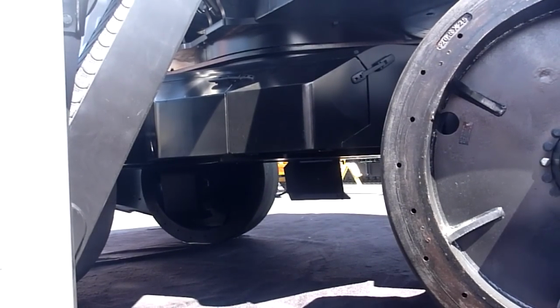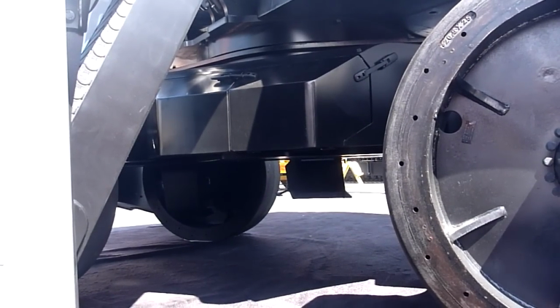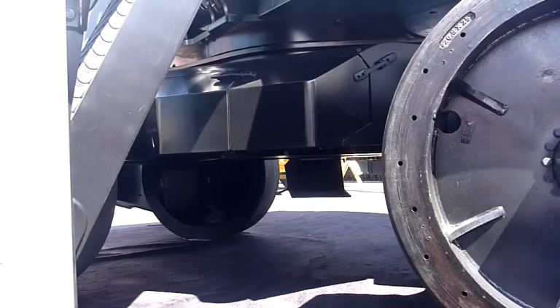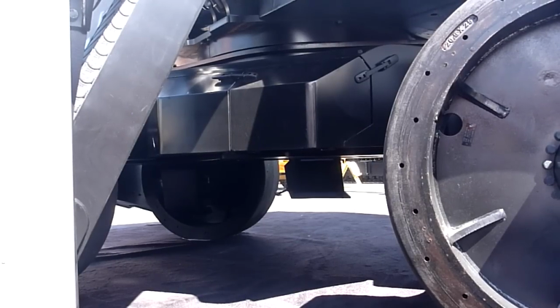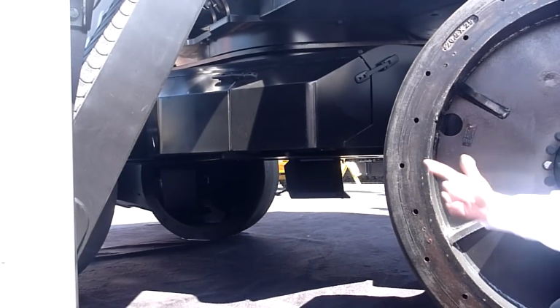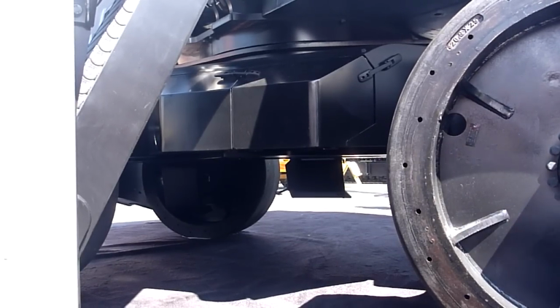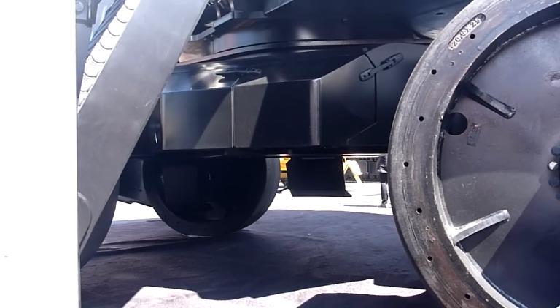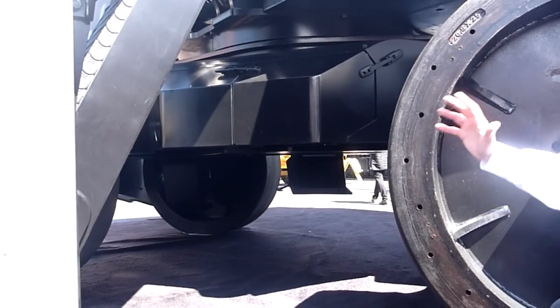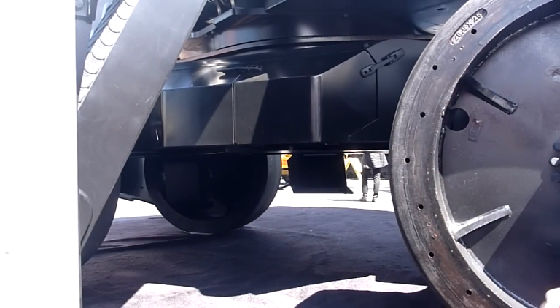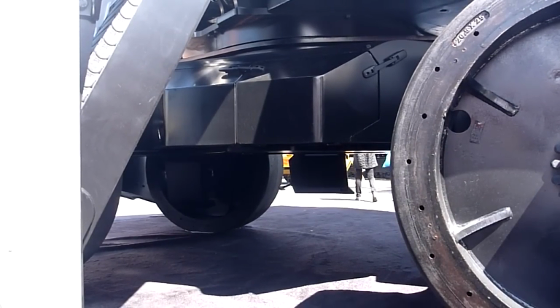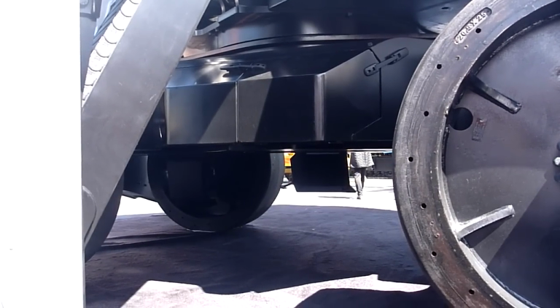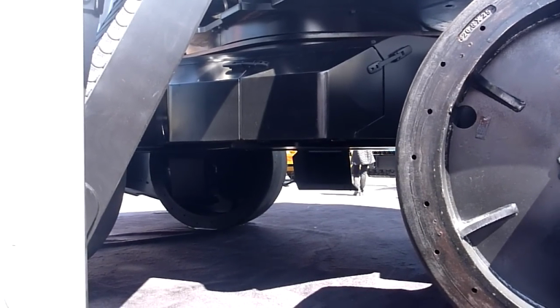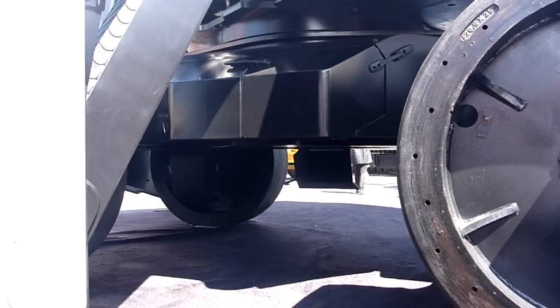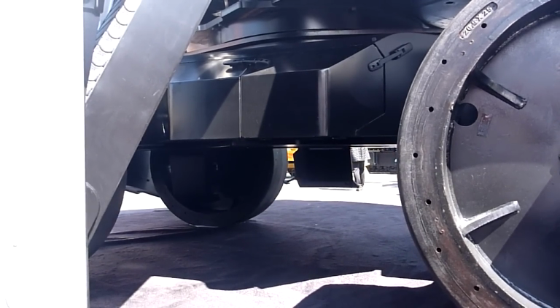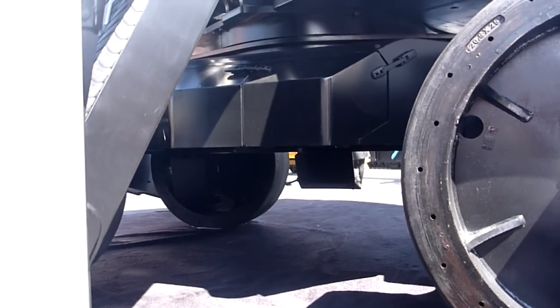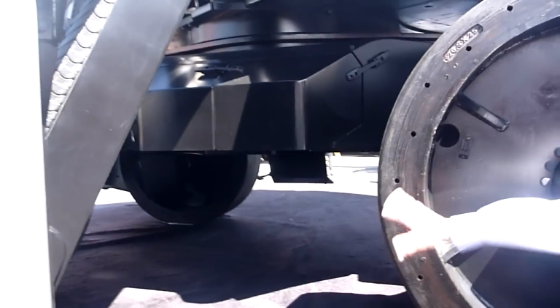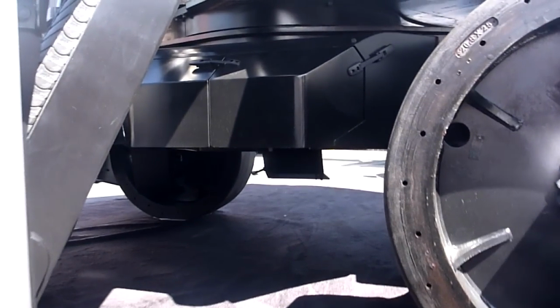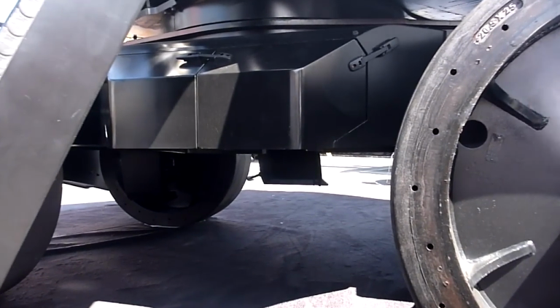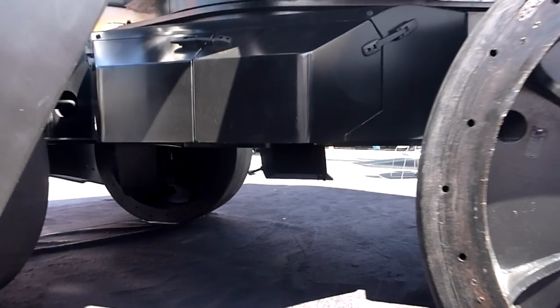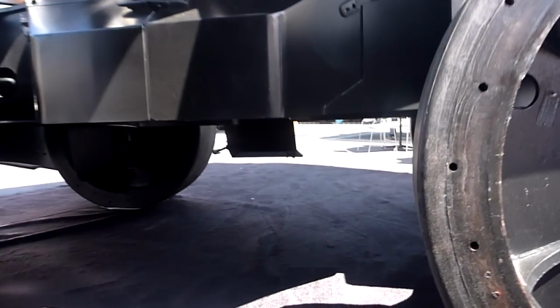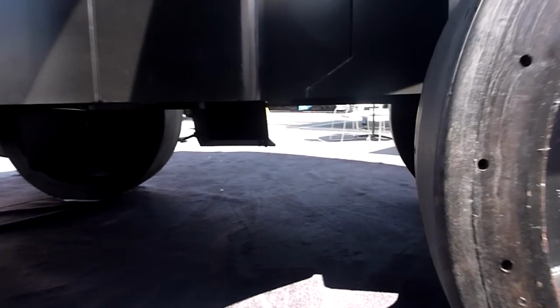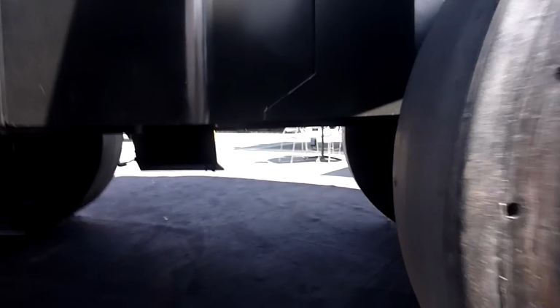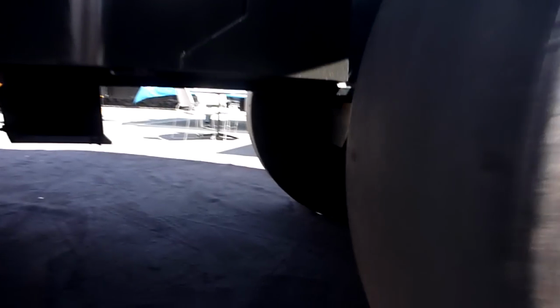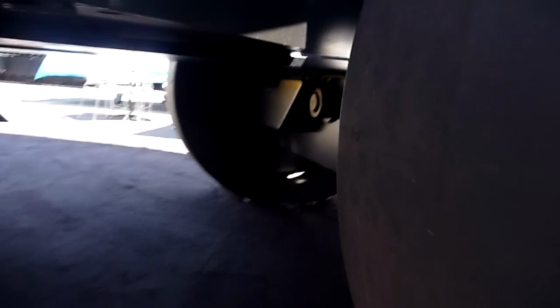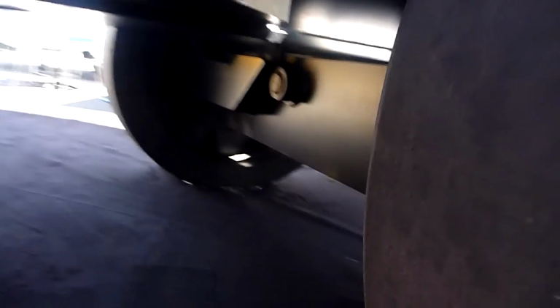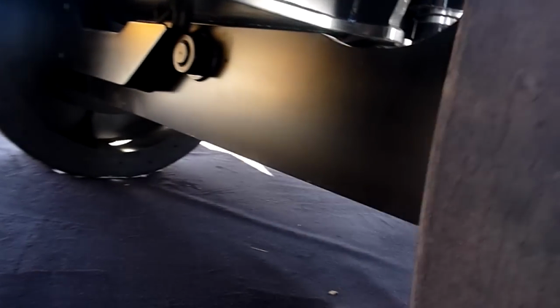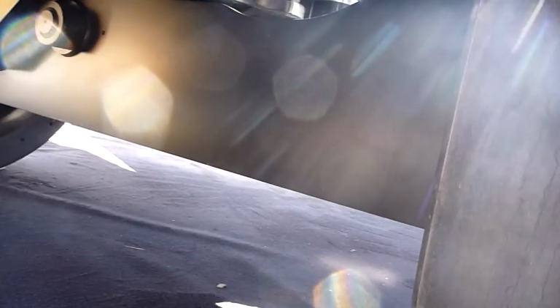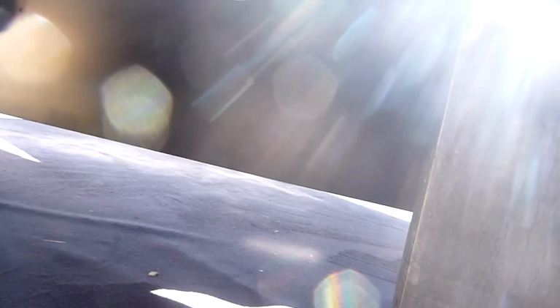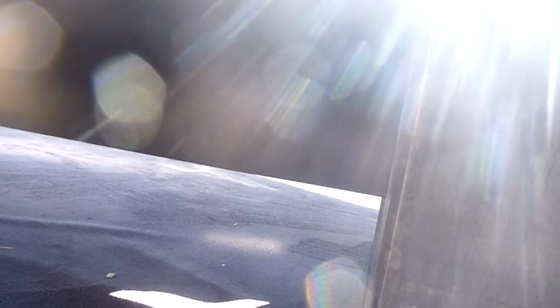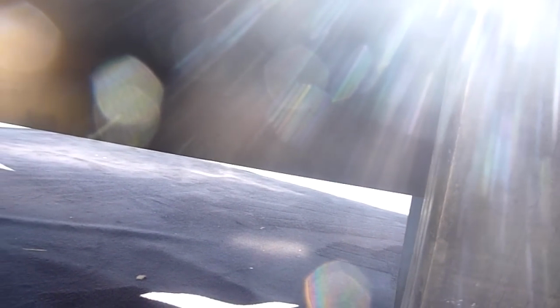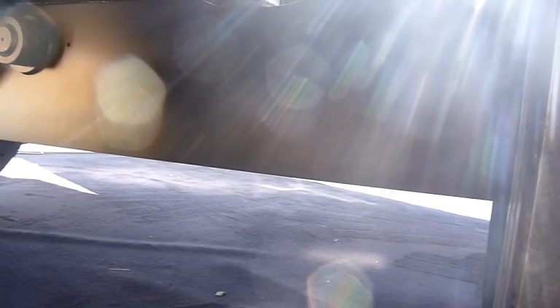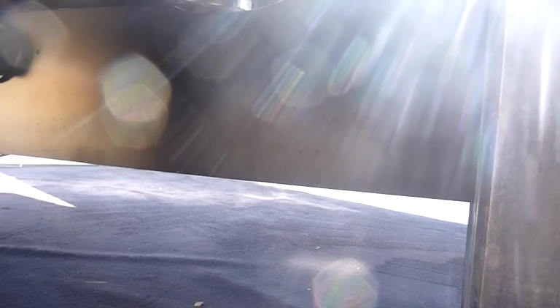And that damage is not cheap to repair. So what Exodus has here is a machine that really avoids that.